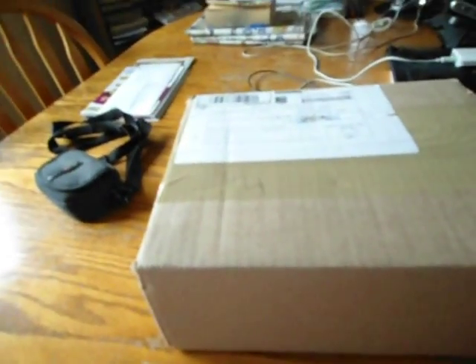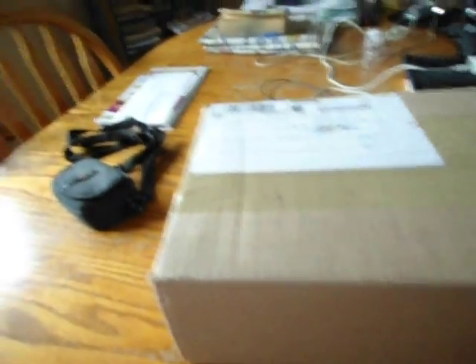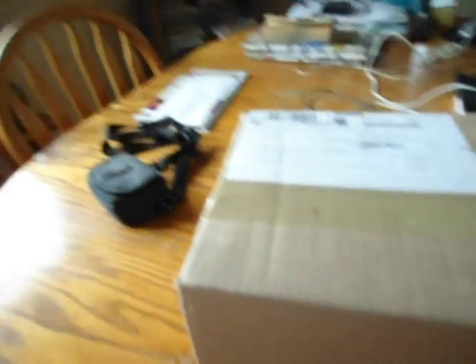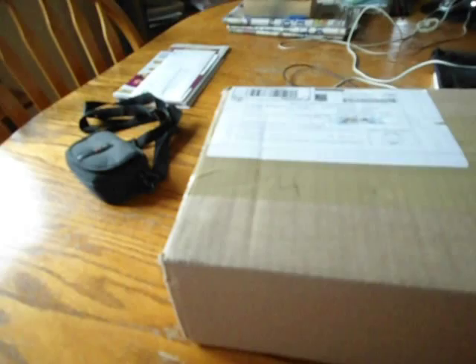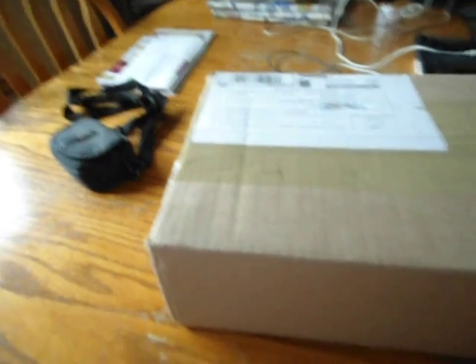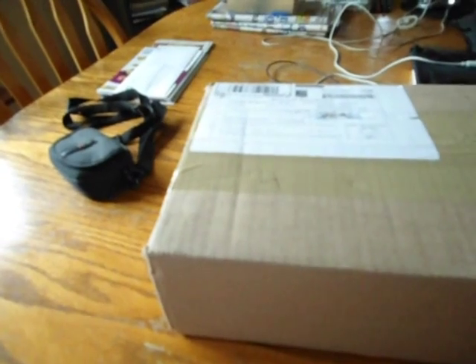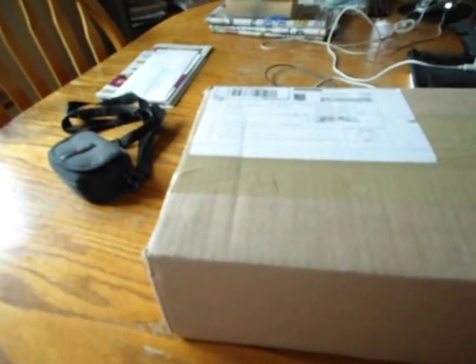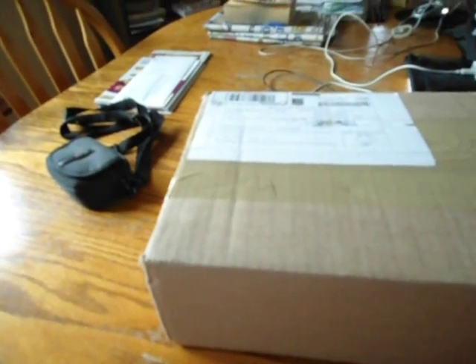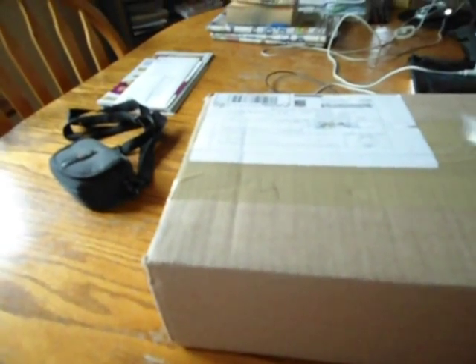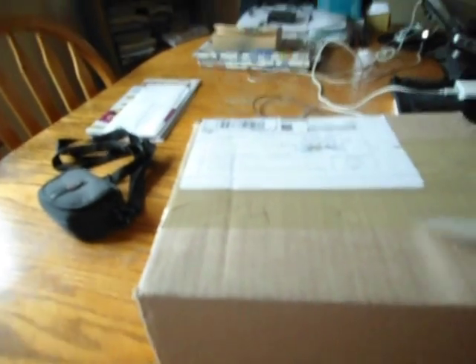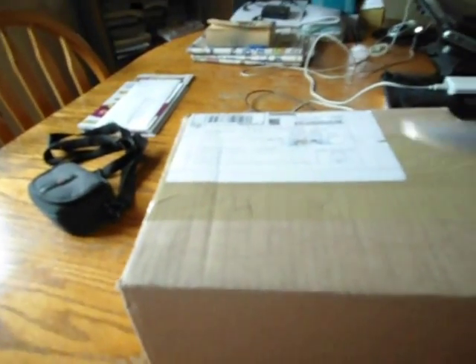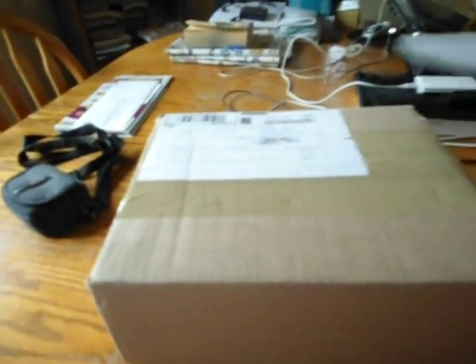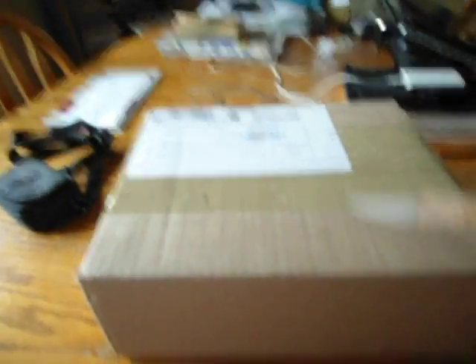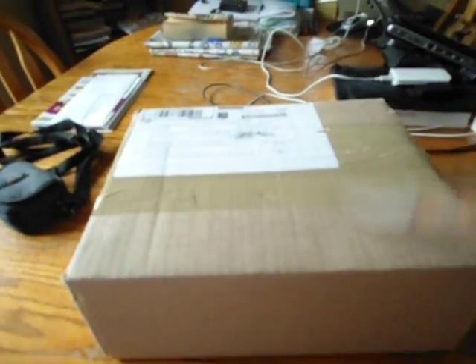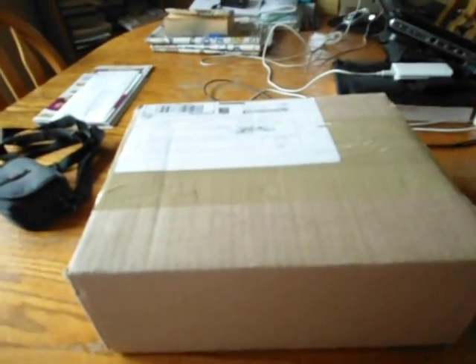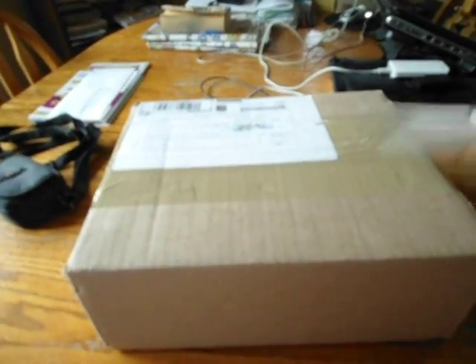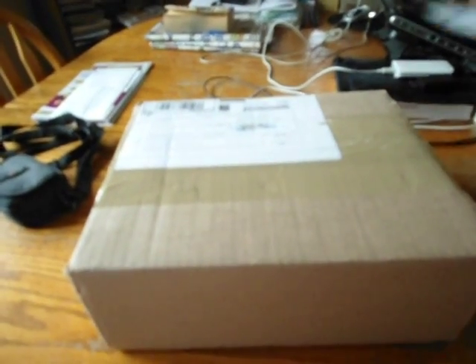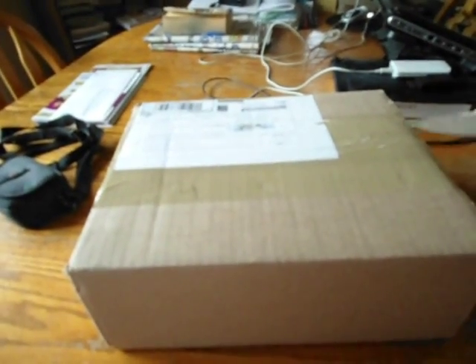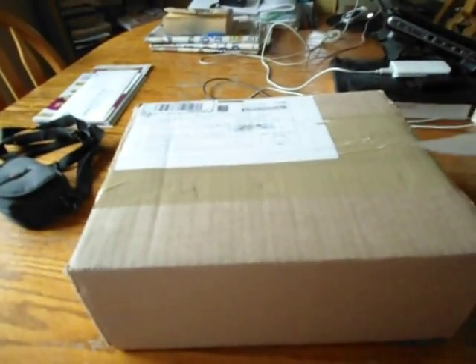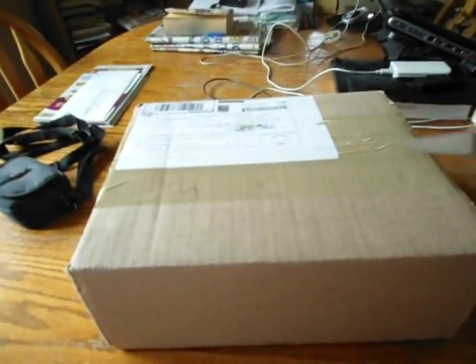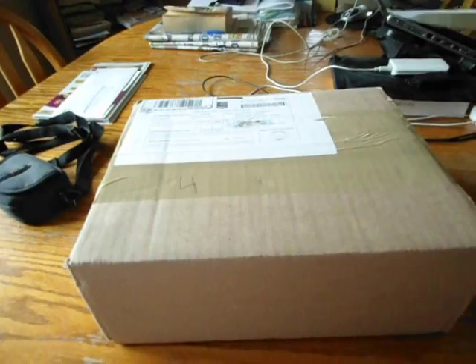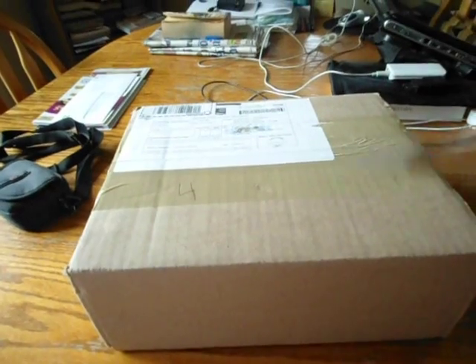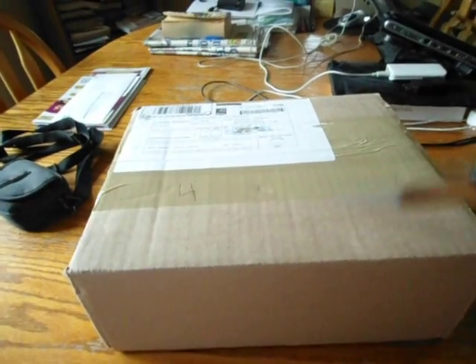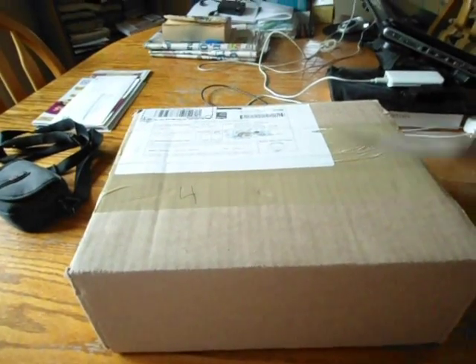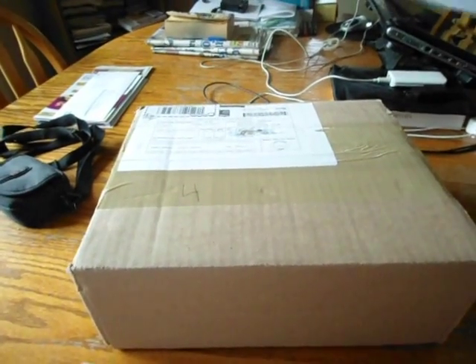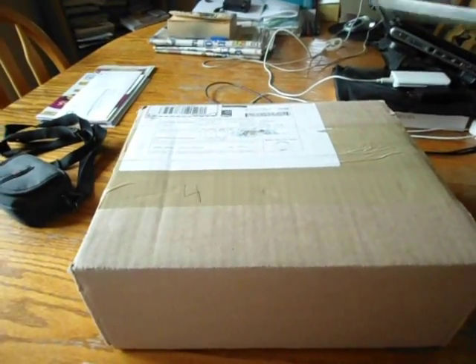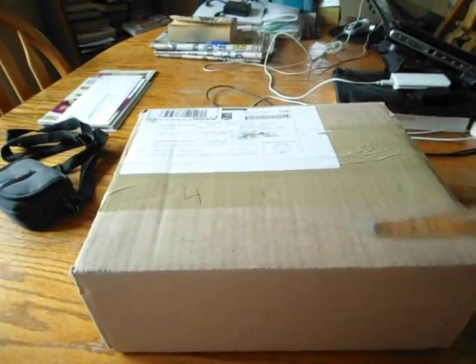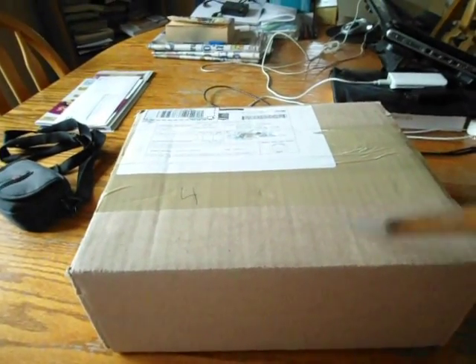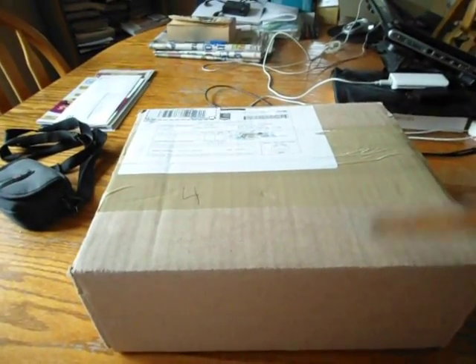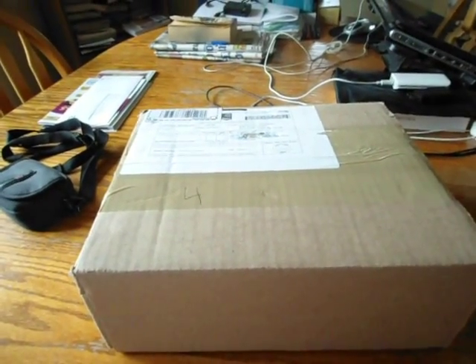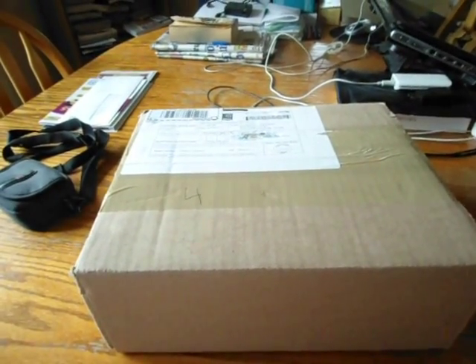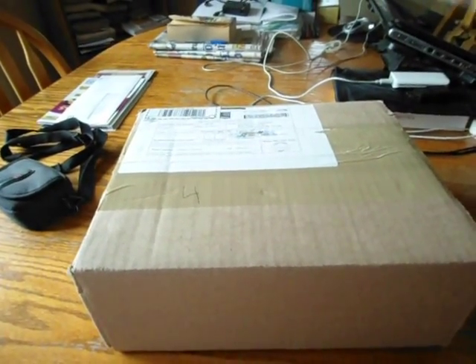I don't know, you guys are going to love this. You guys always love this. So I really hope you guys love this Diabolic DVD unboxing. Let's get started.